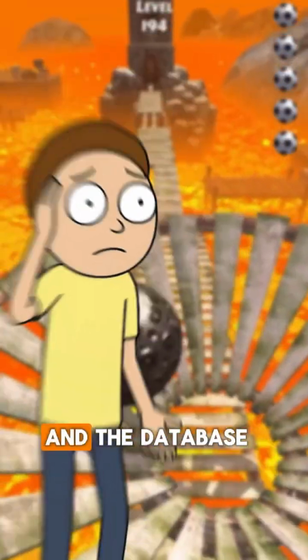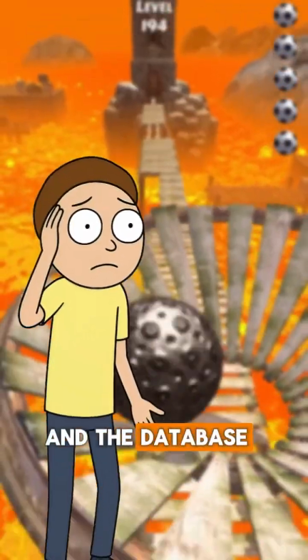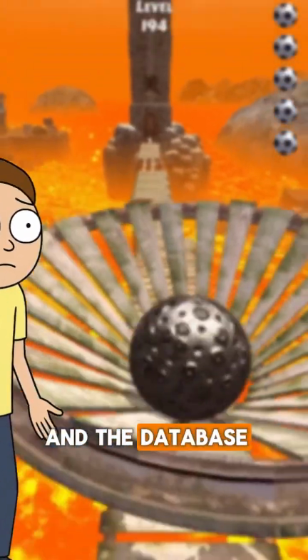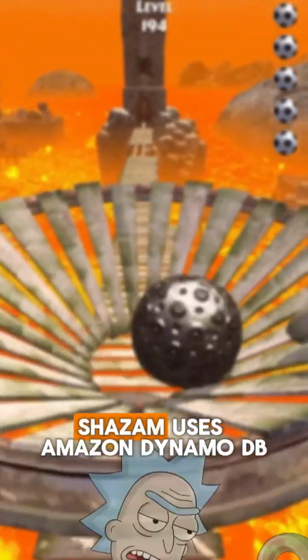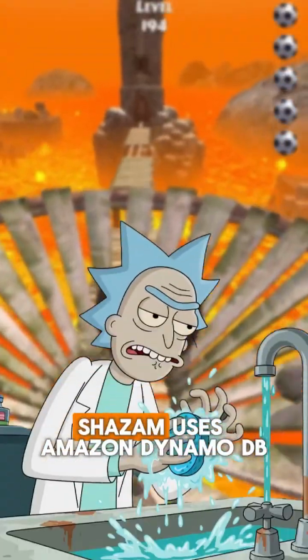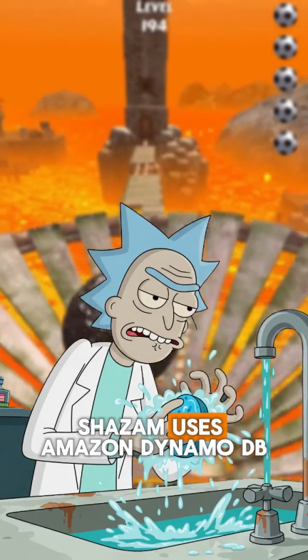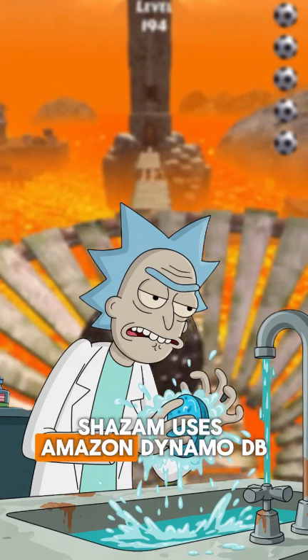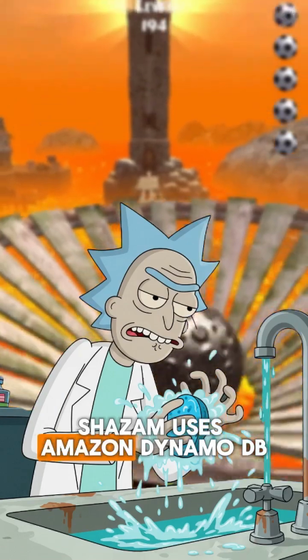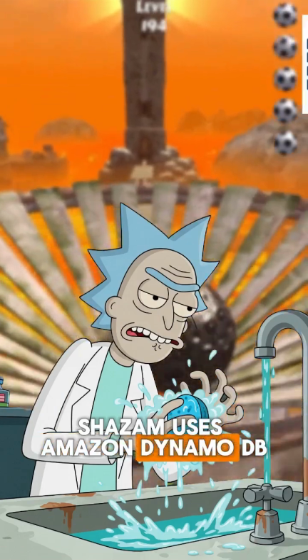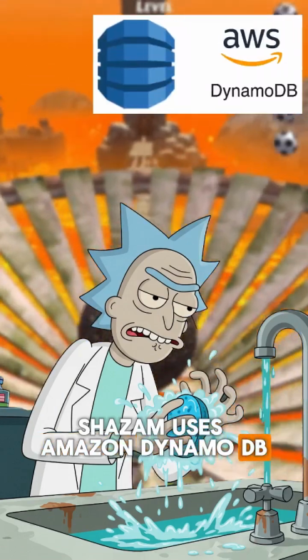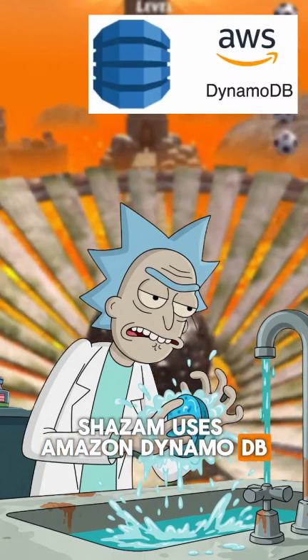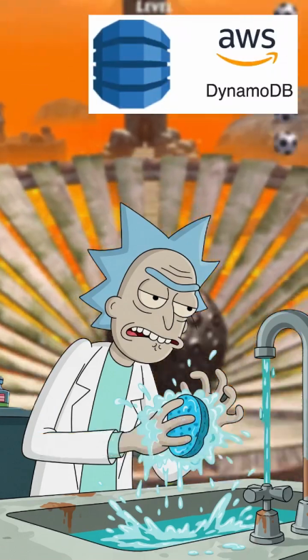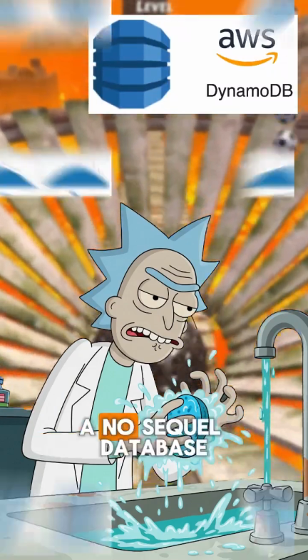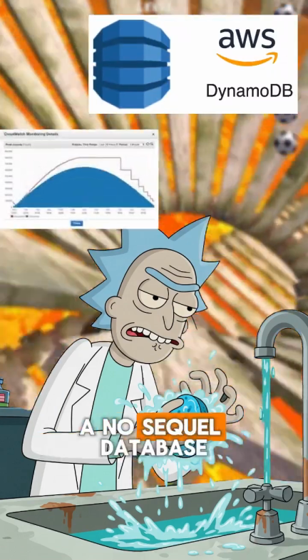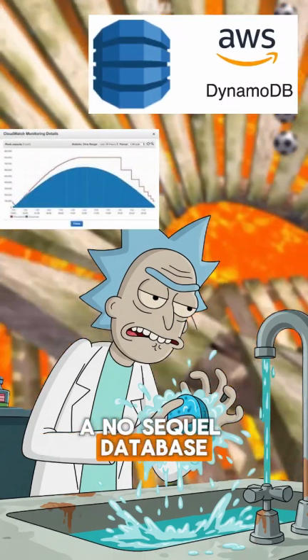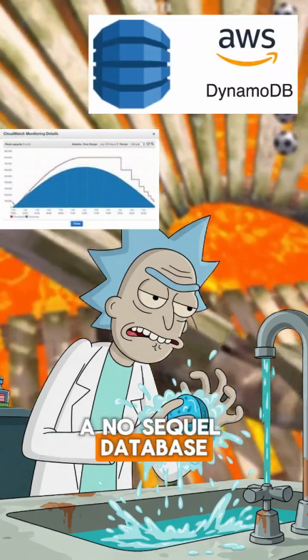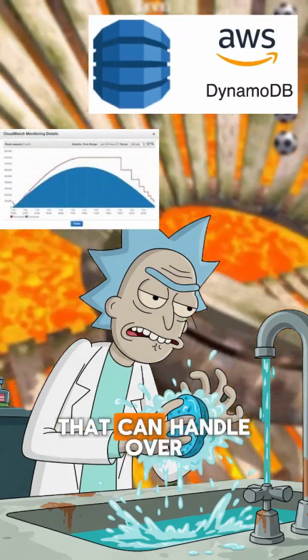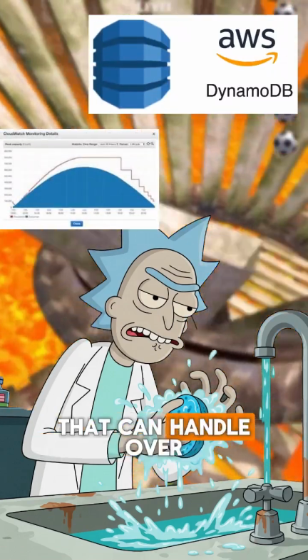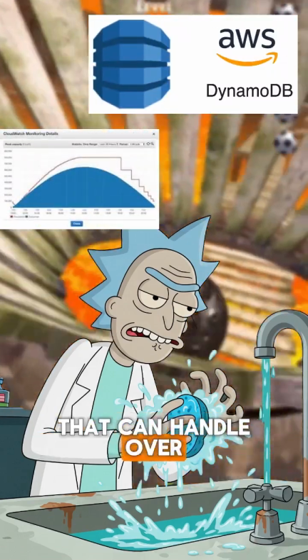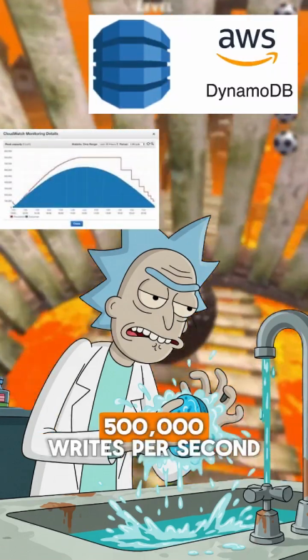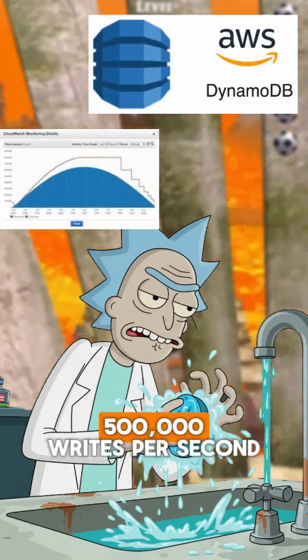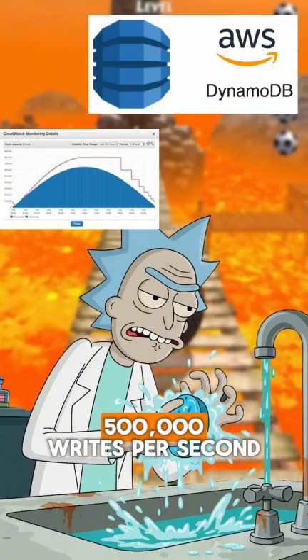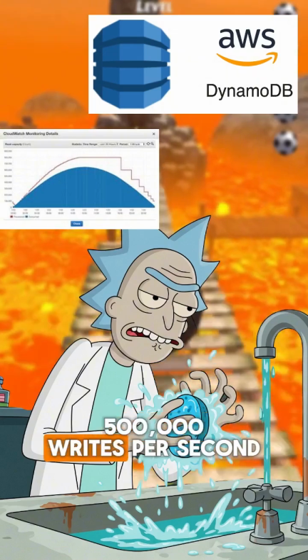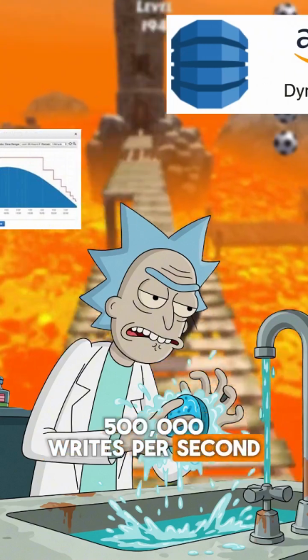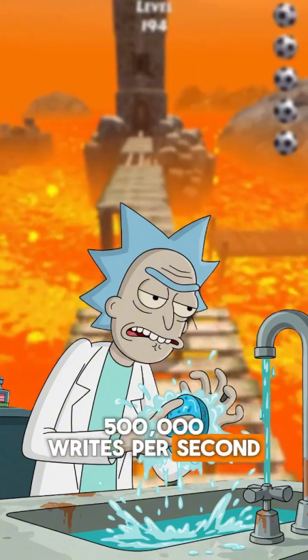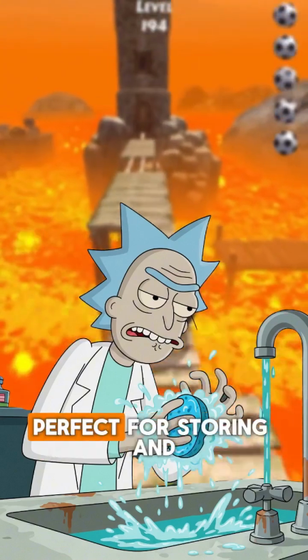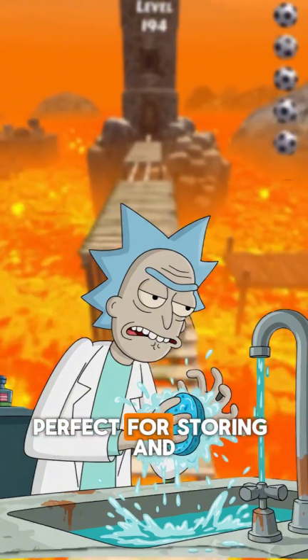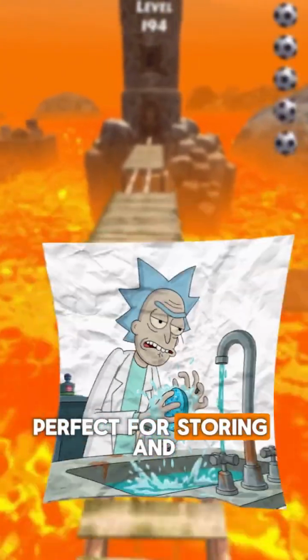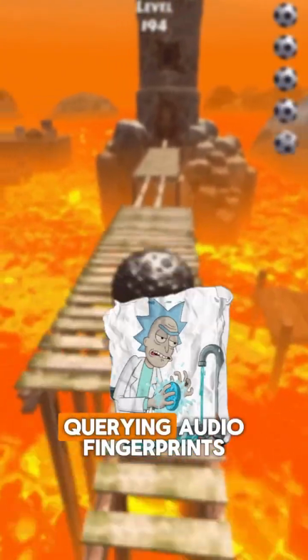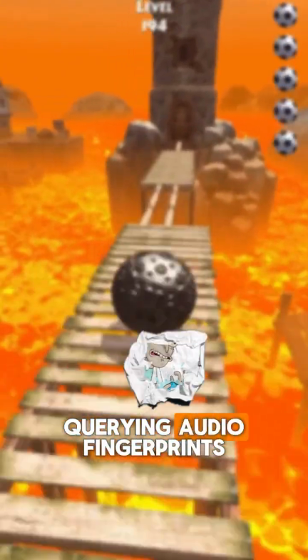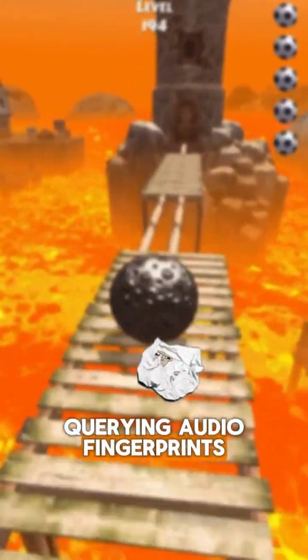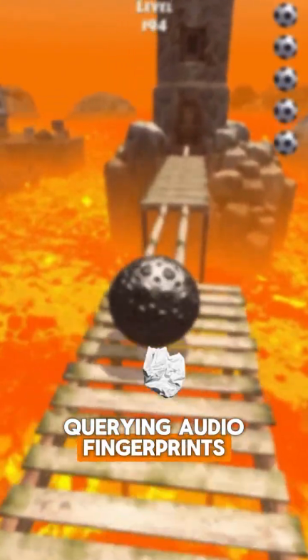And the database? Shazam uses Amazon DynamoDB, a NoSQL database that can handle over 500,000 writes per second, perfect for storing and querying audio fingerprints.